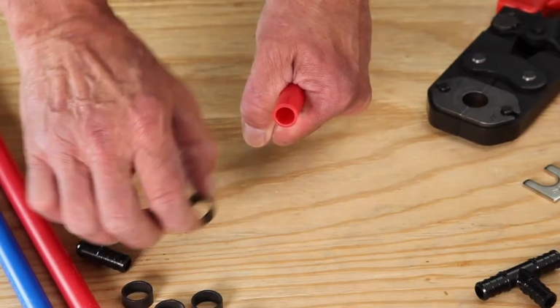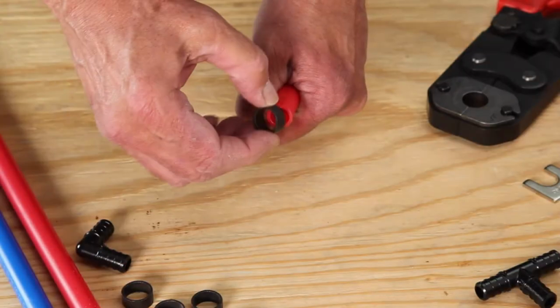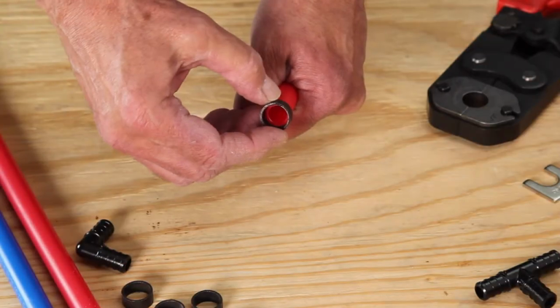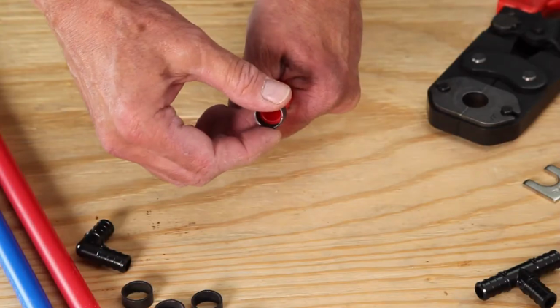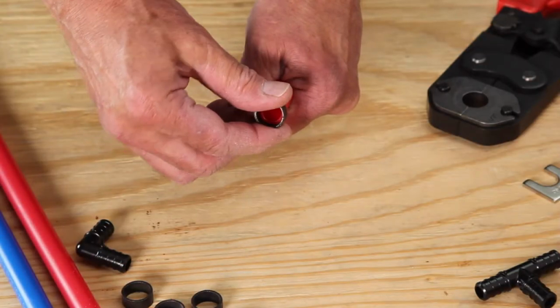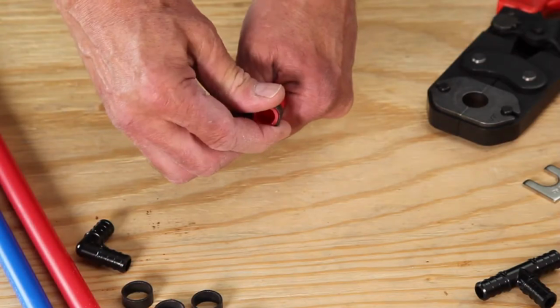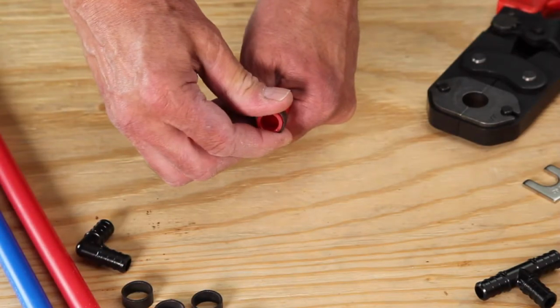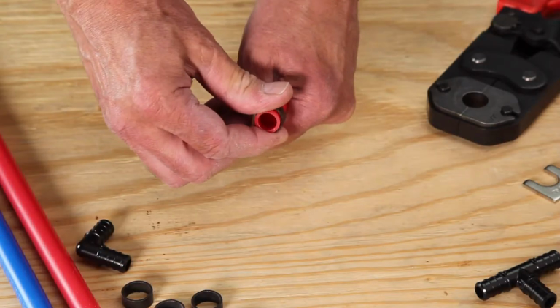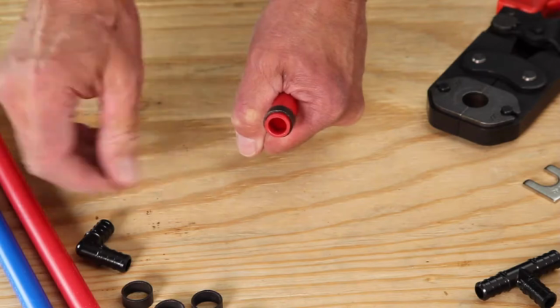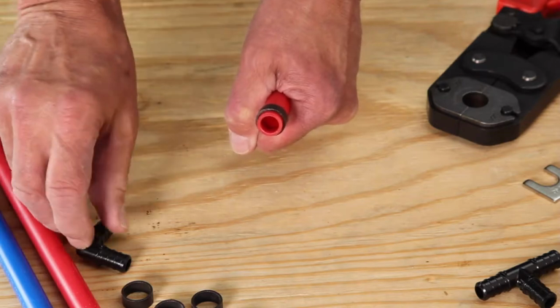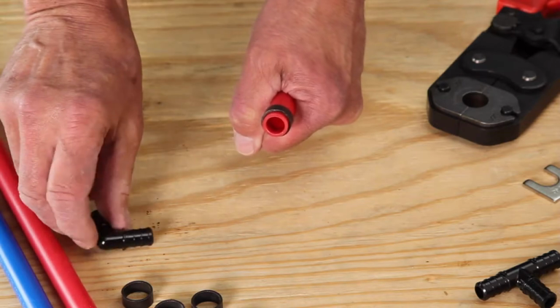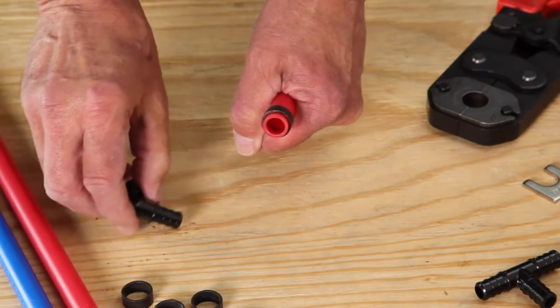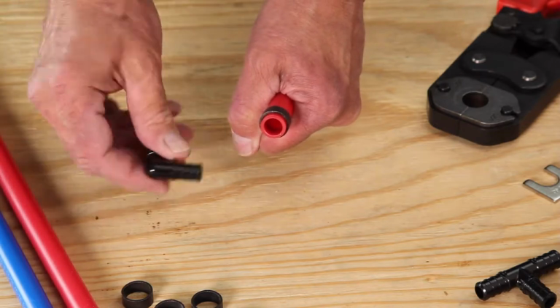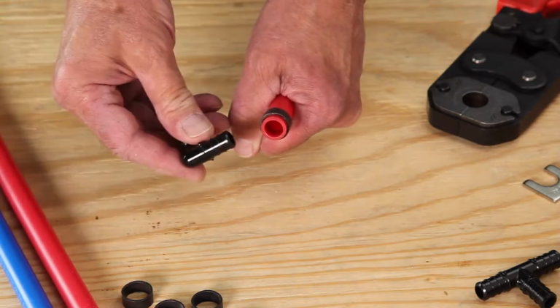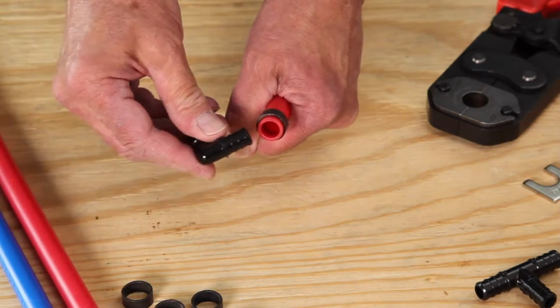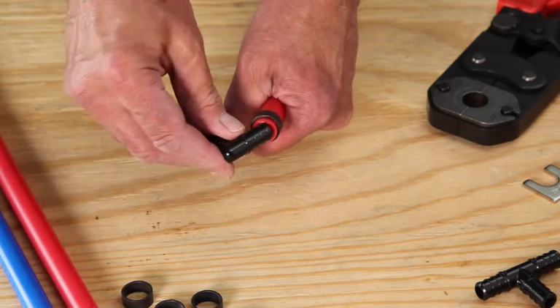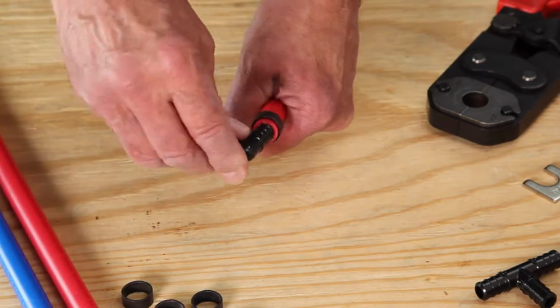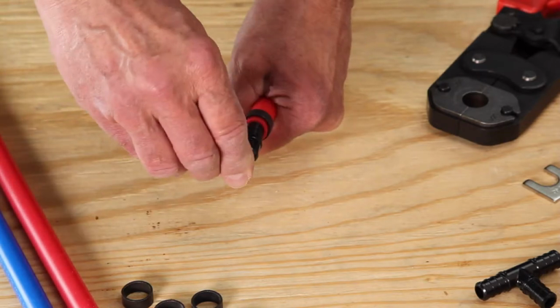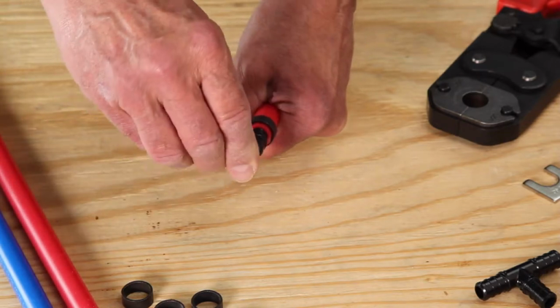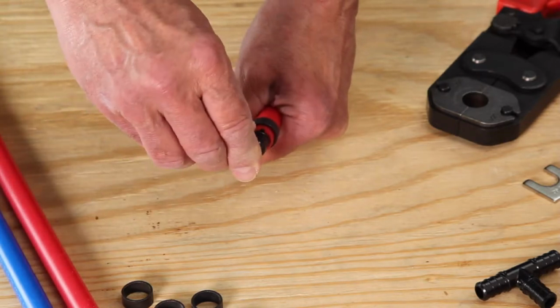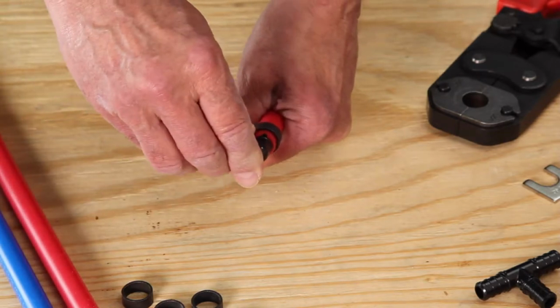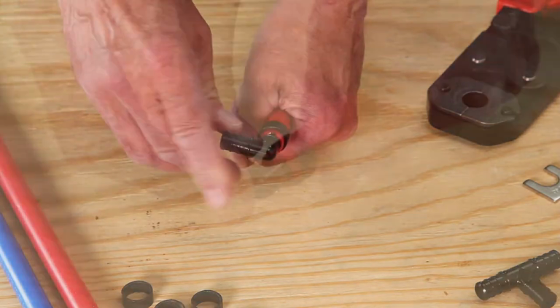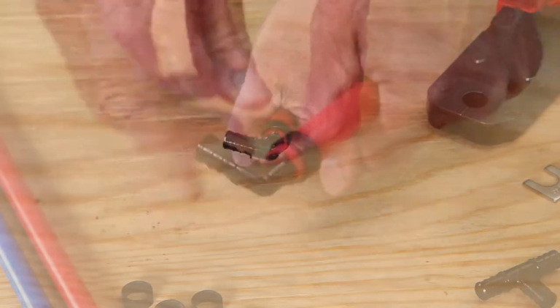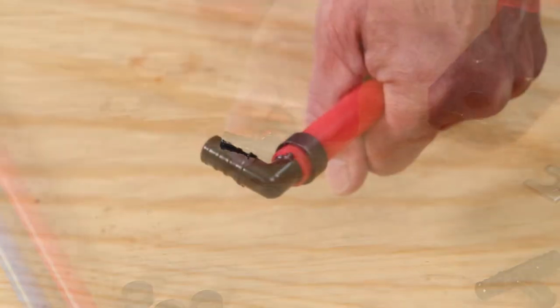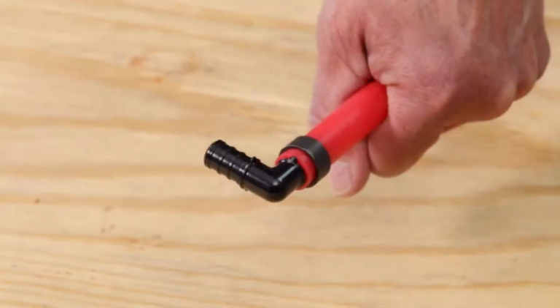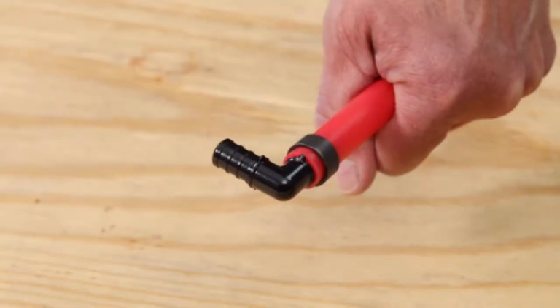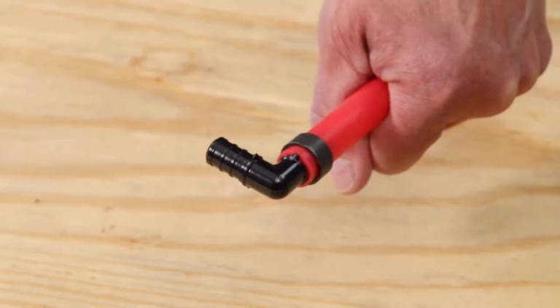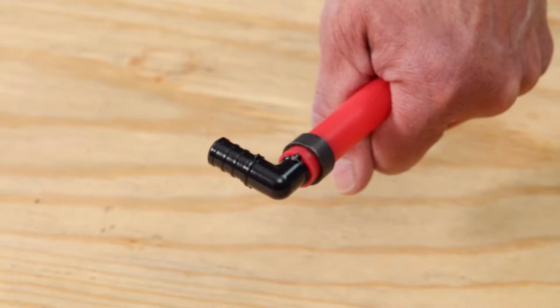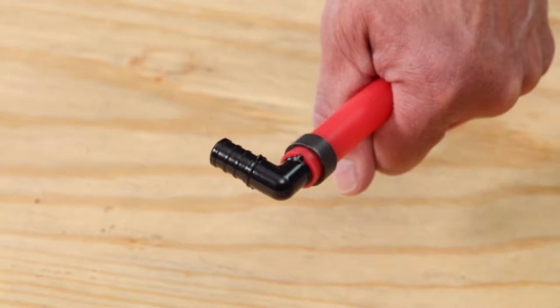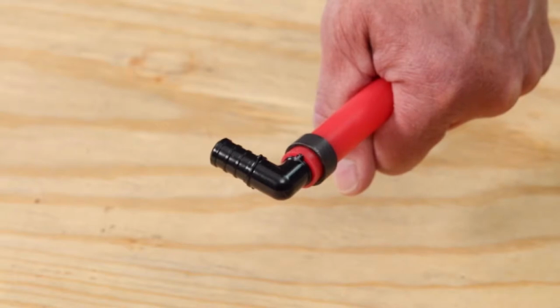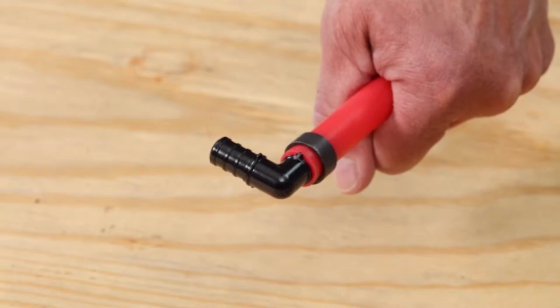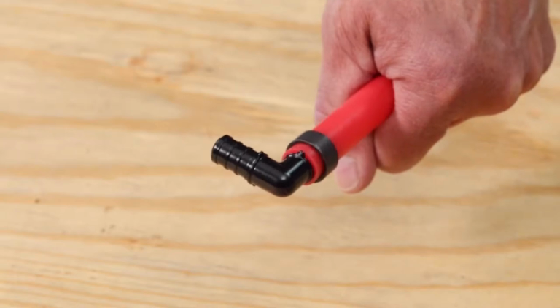Slide the copper ring over the tubing. Push the fitting into the tubing, and be sure the tubing end butts up against the fitting shoulder.